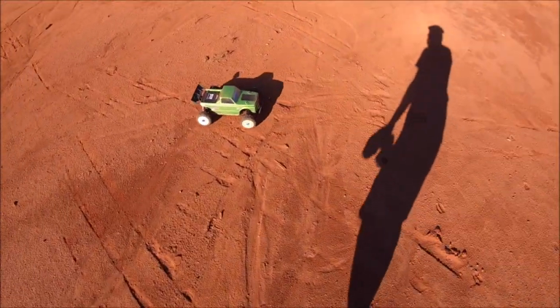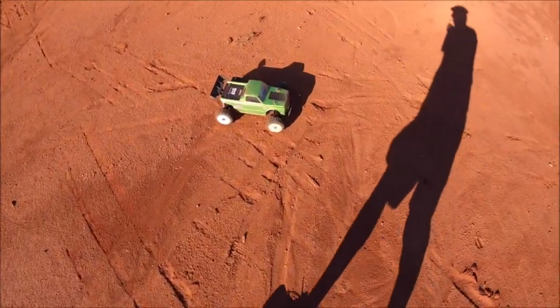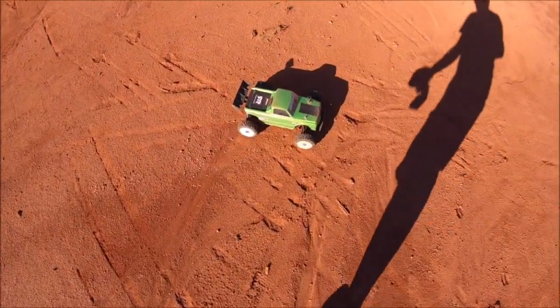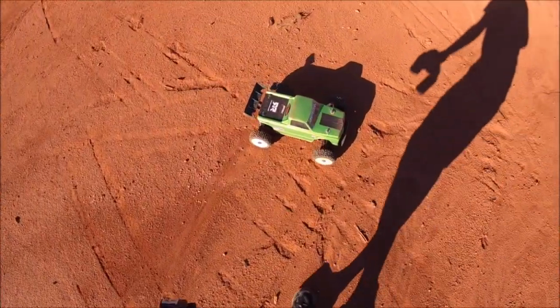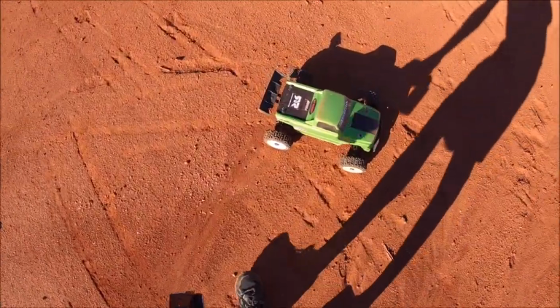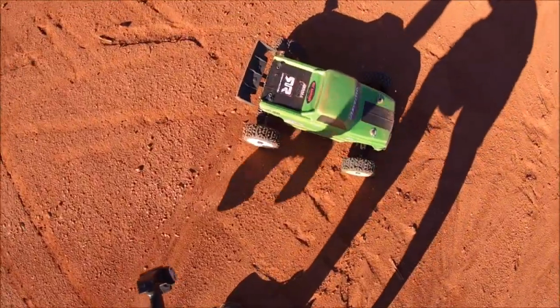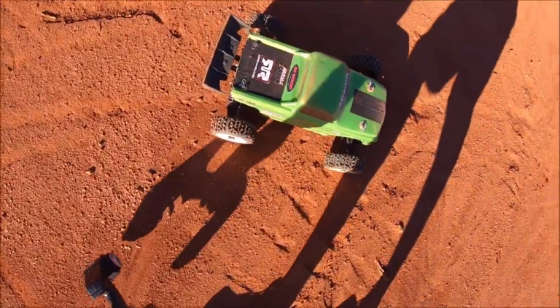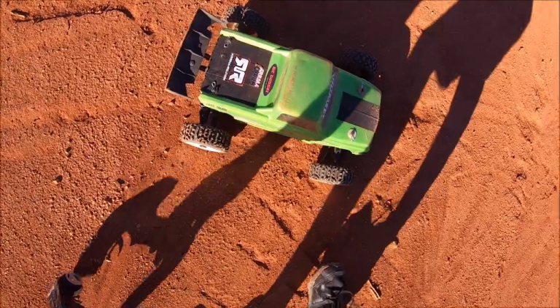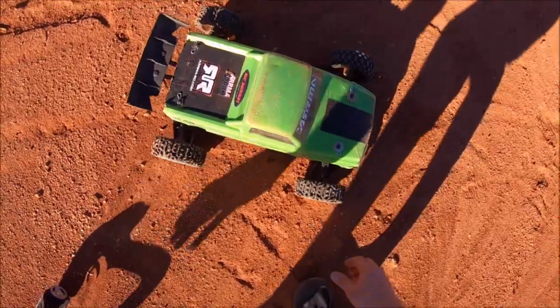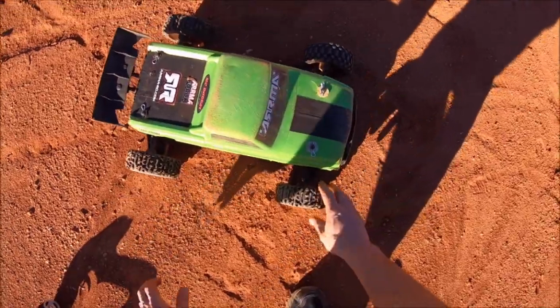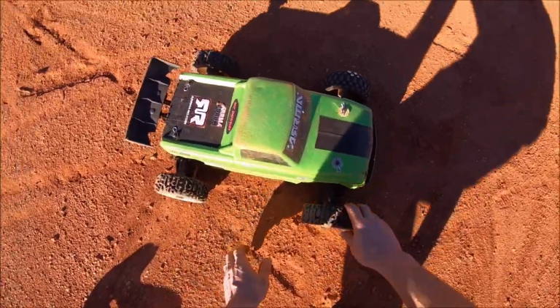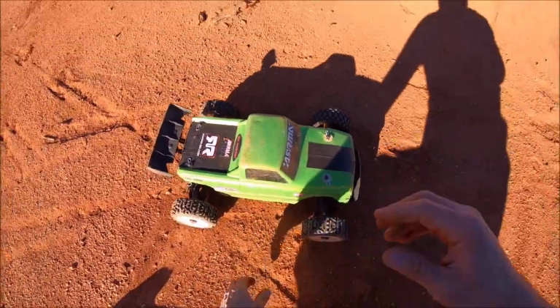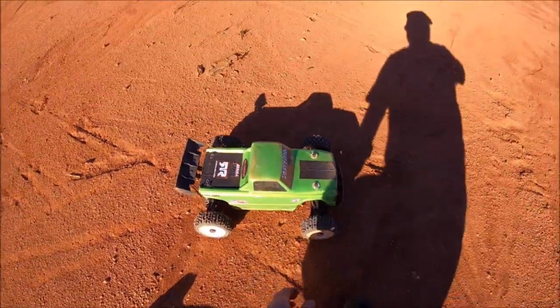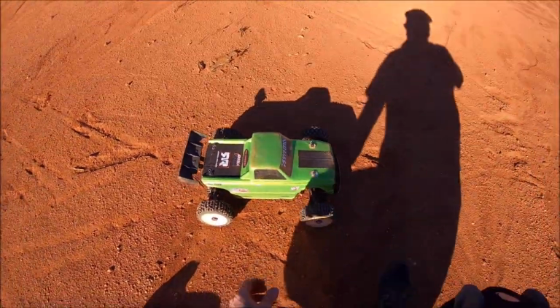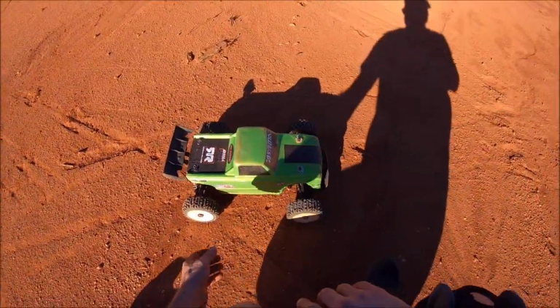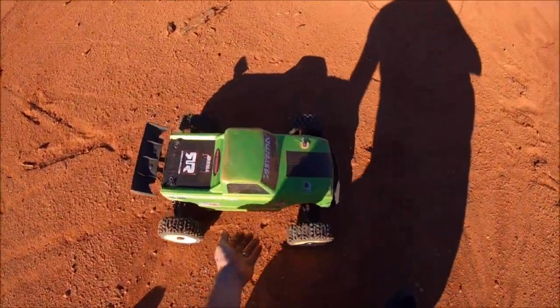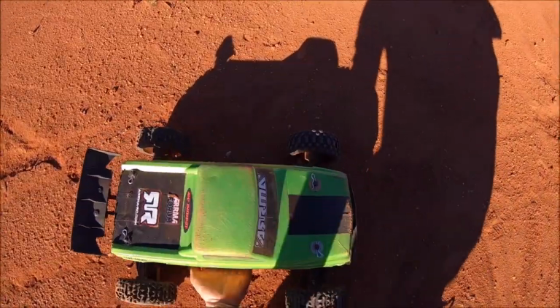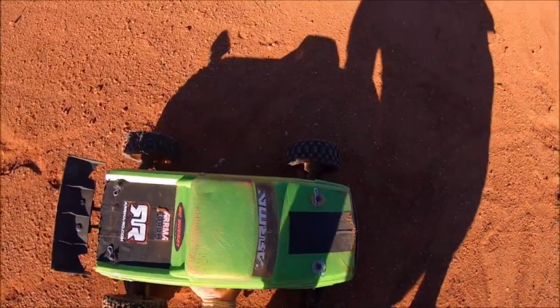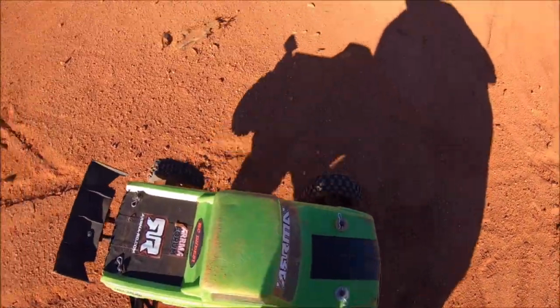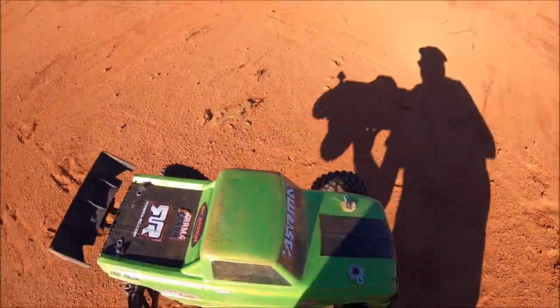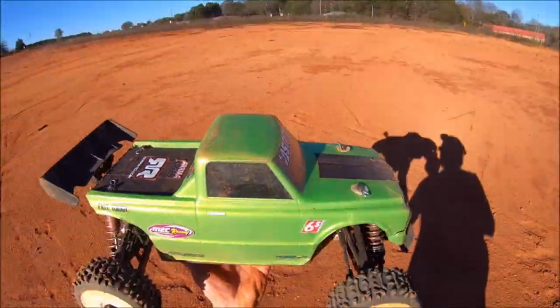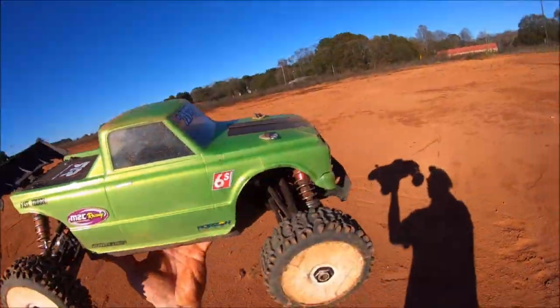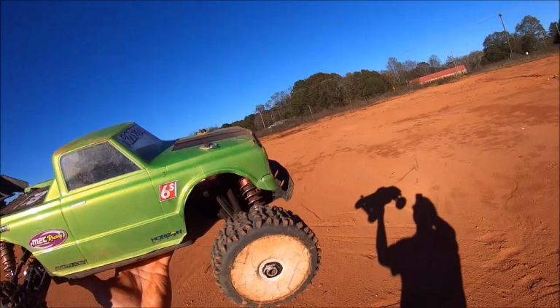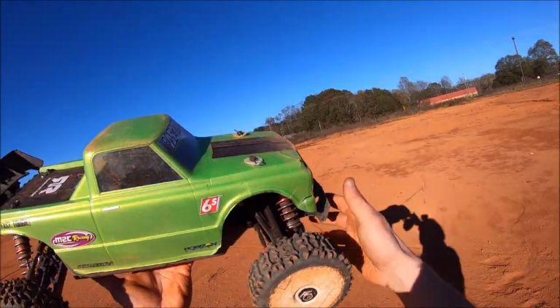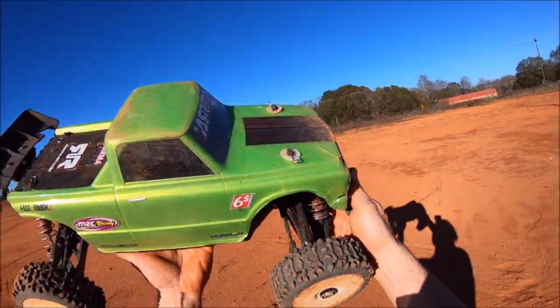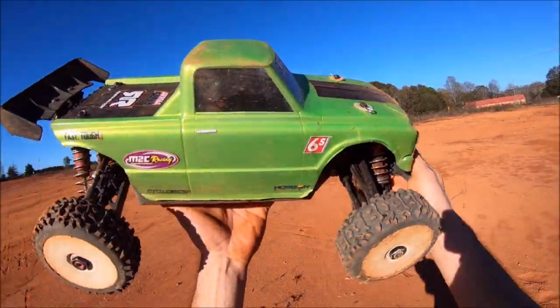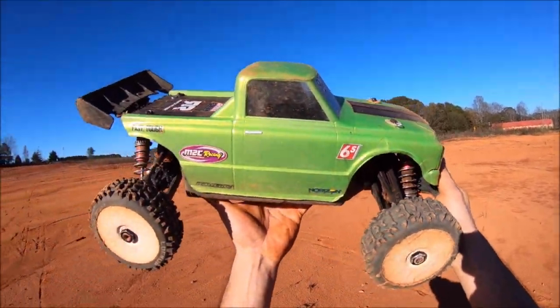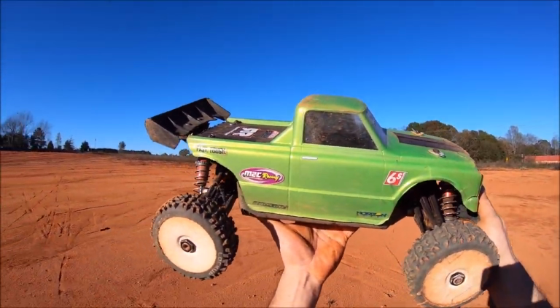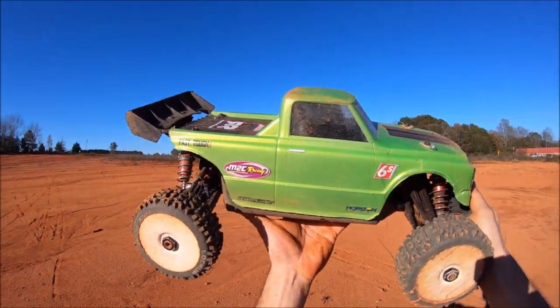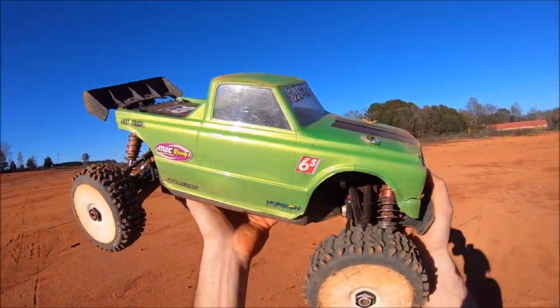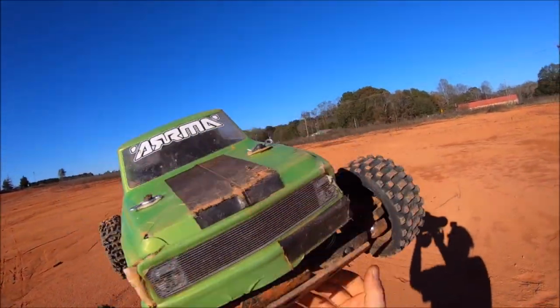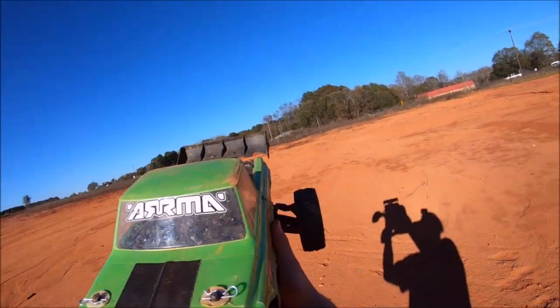It just proves the versatility of the Typhon. It's definitely a fun platform. She's a little bit wider with the Mojave configuration — Mojave arms and everything. I had a blast with her.